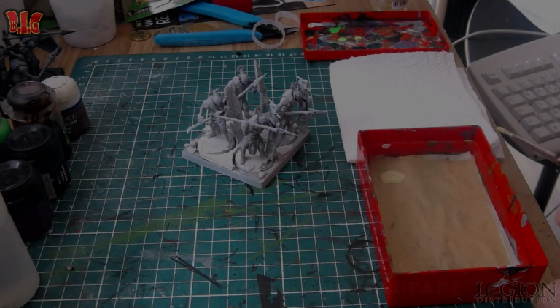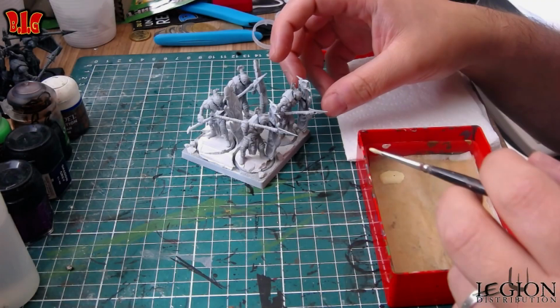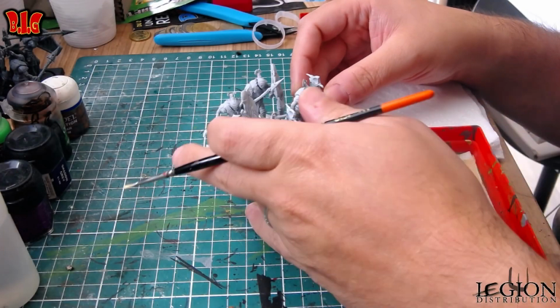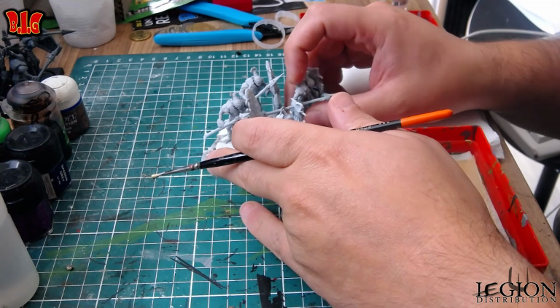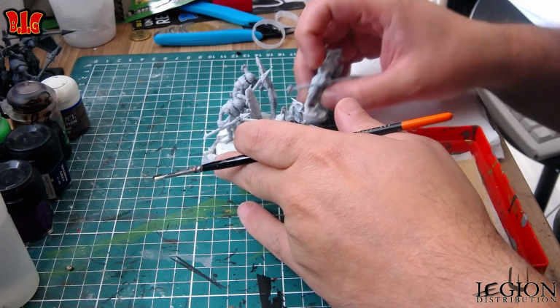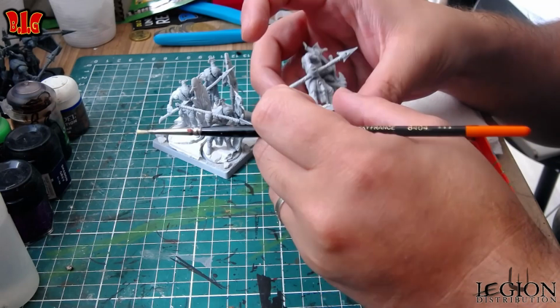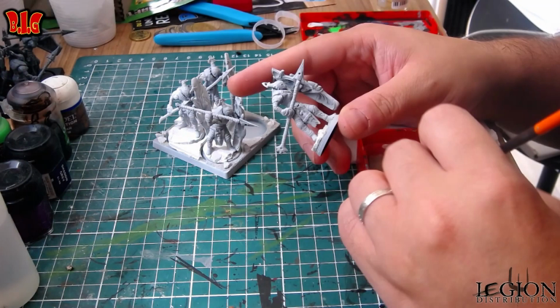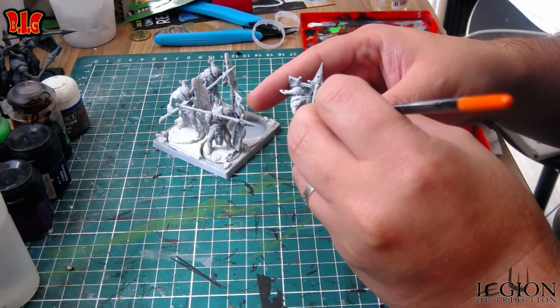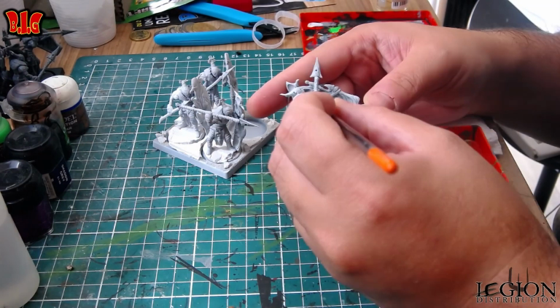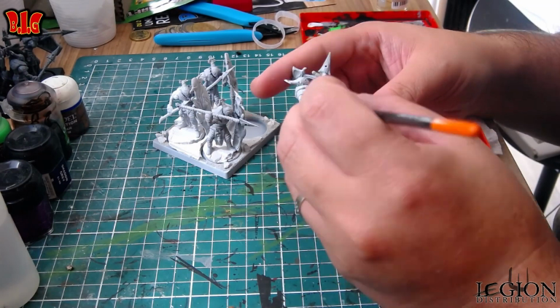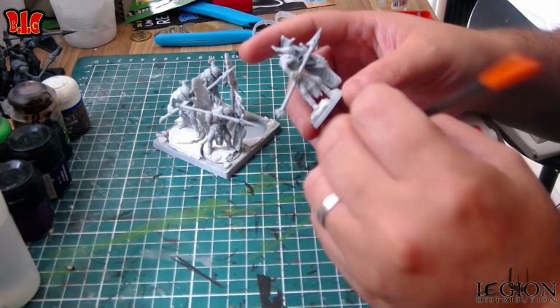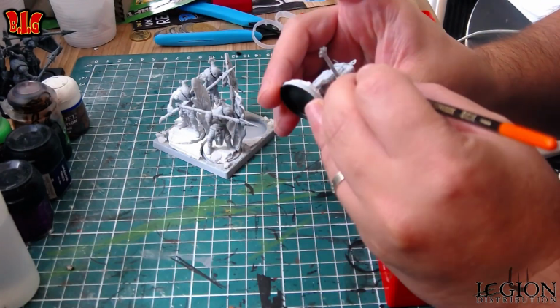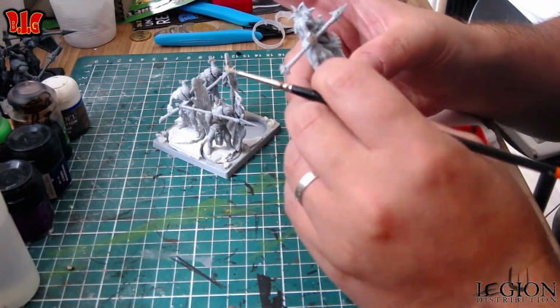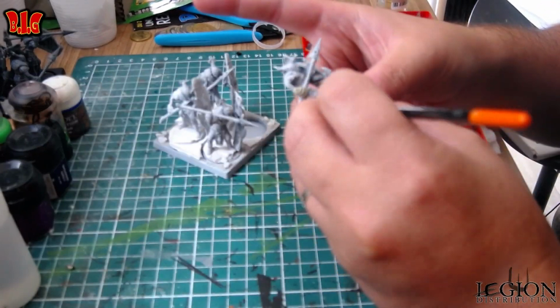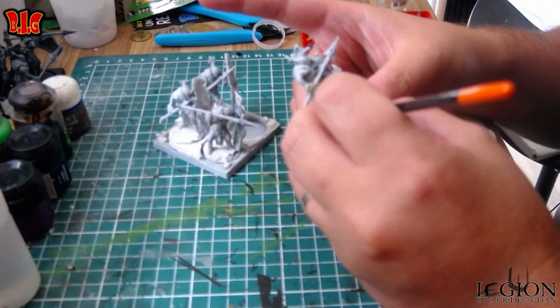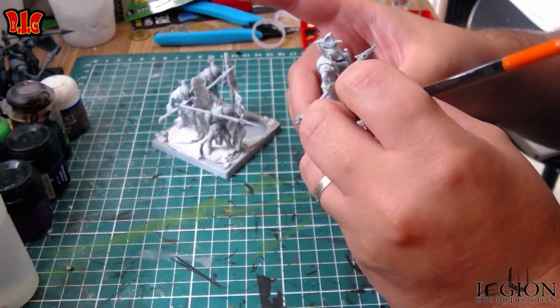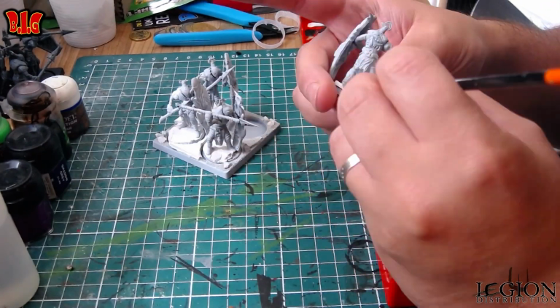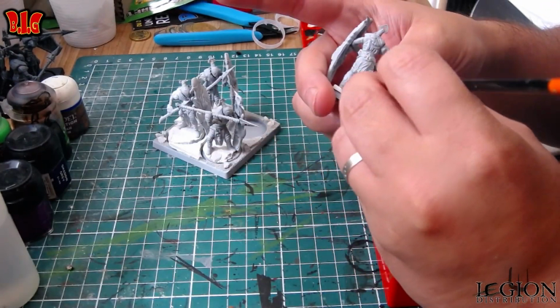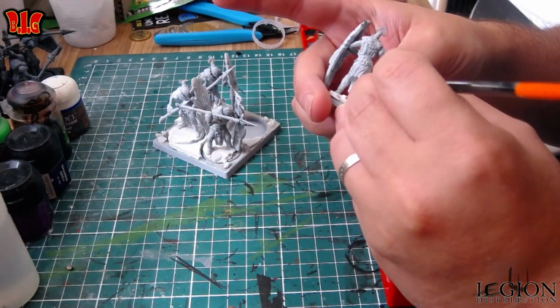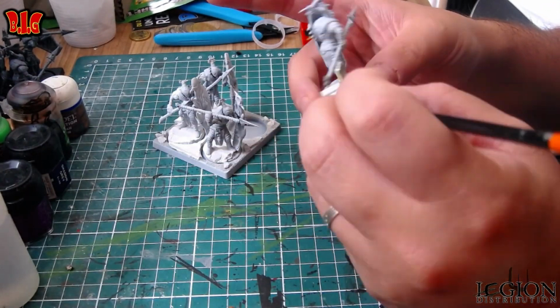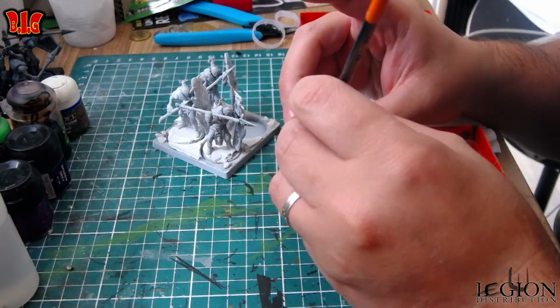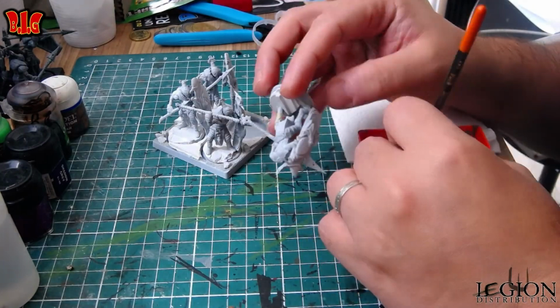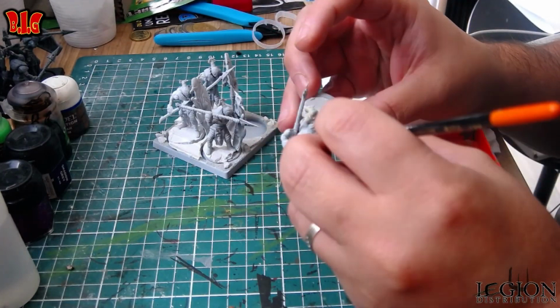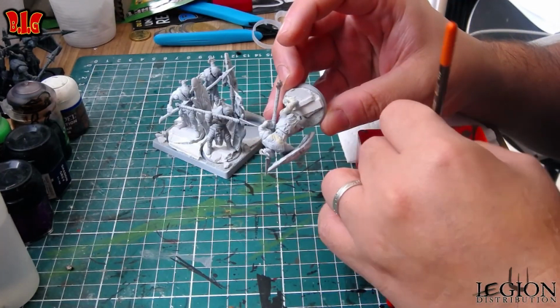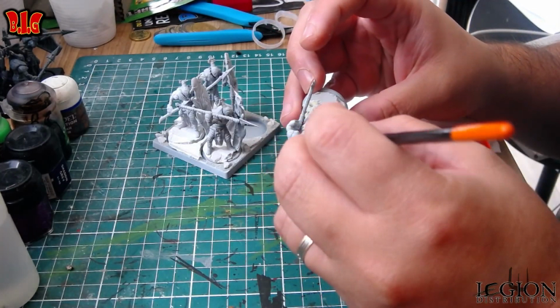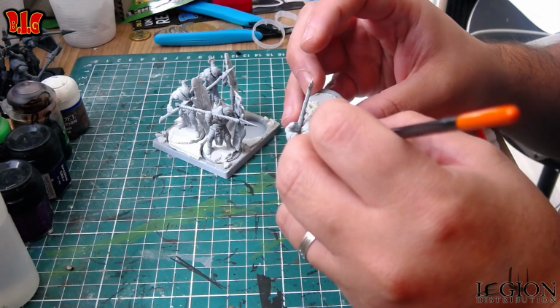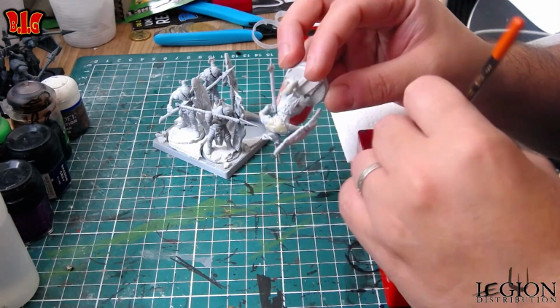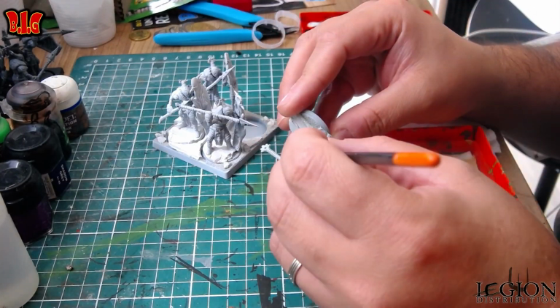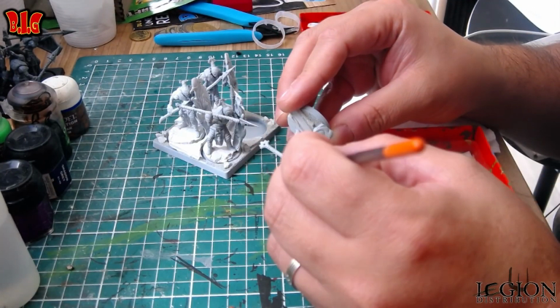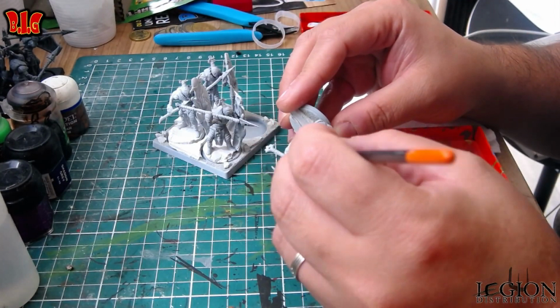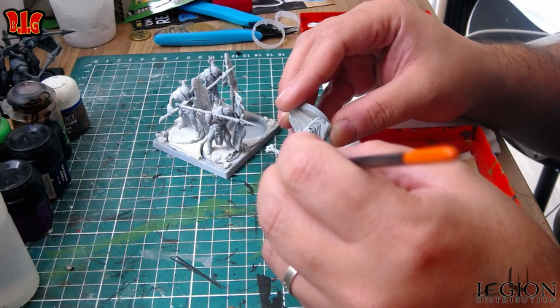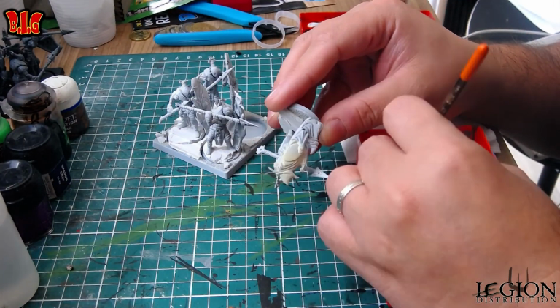Salut les barbus, c'est Thurial, et aujourd'hui on va voir comment peindre rapidement les drones de Conquest qui servent de base — c'est les troupes de base, les péons de cette faction.